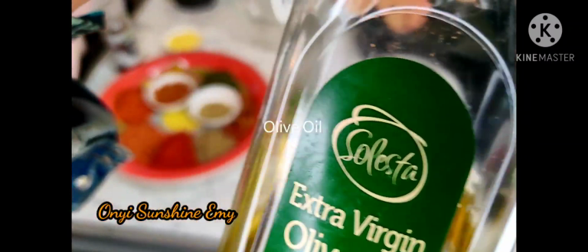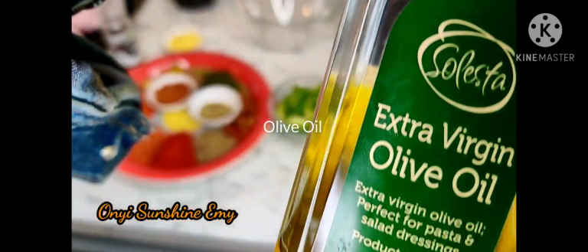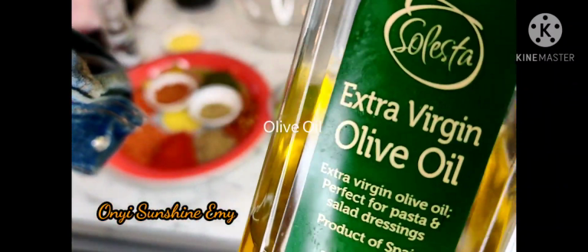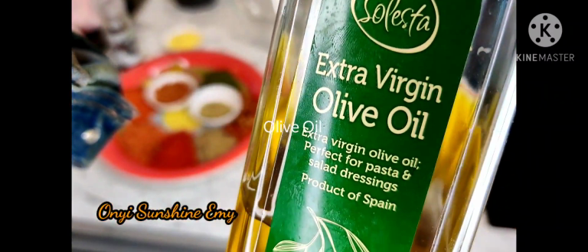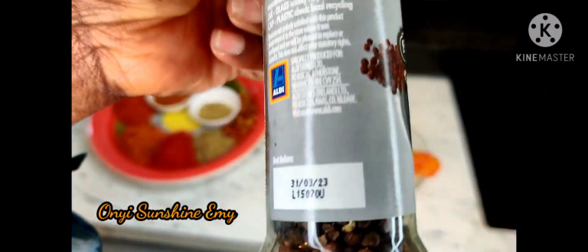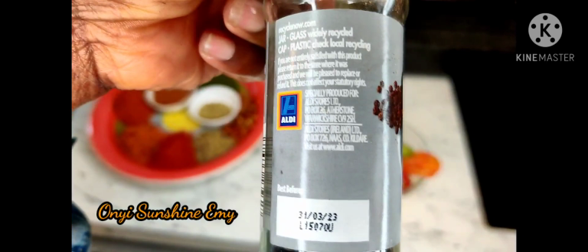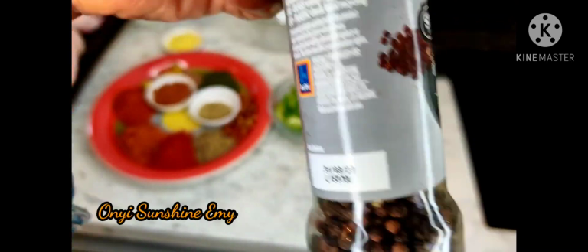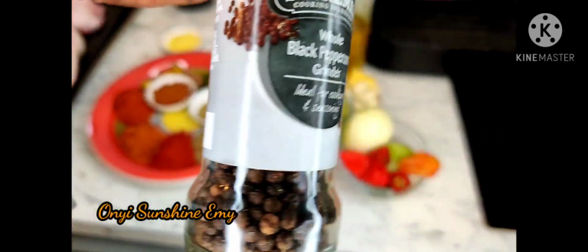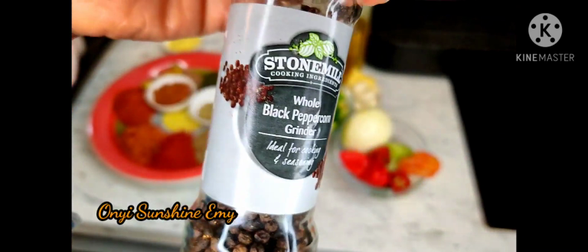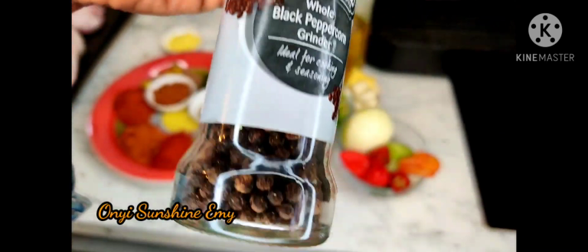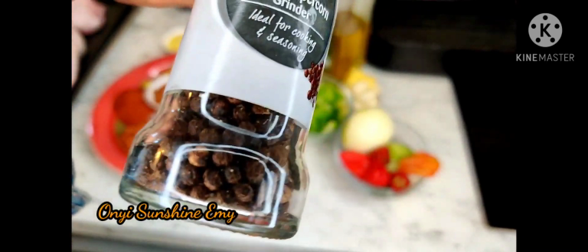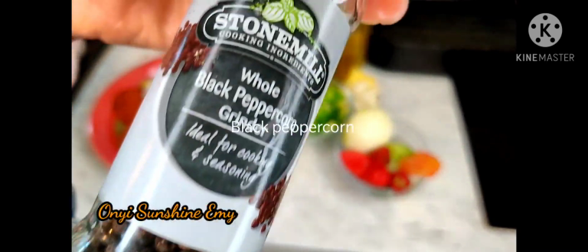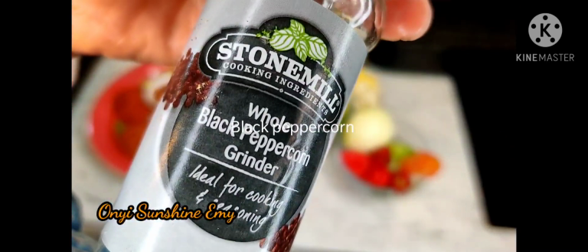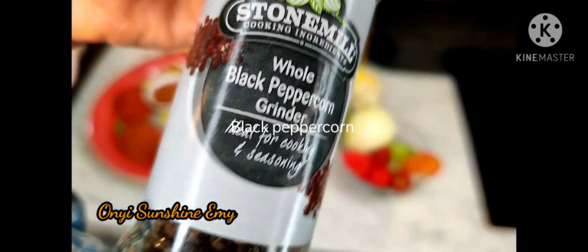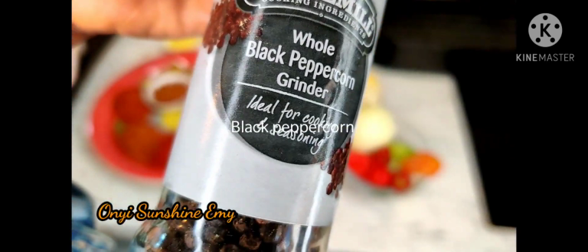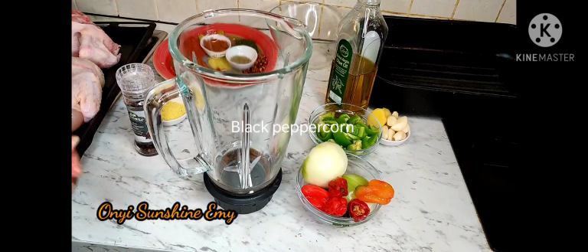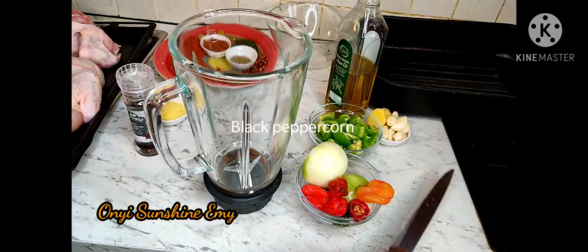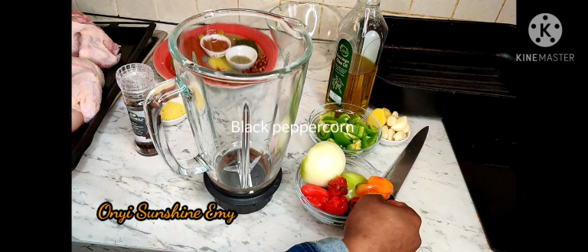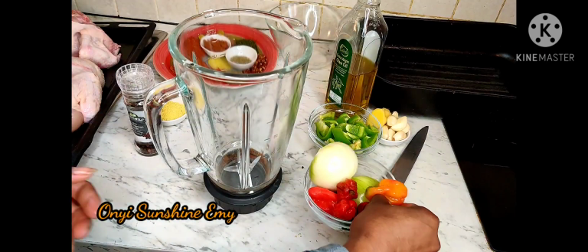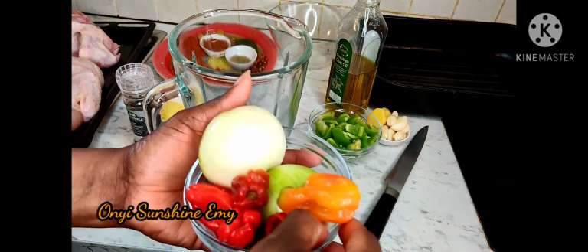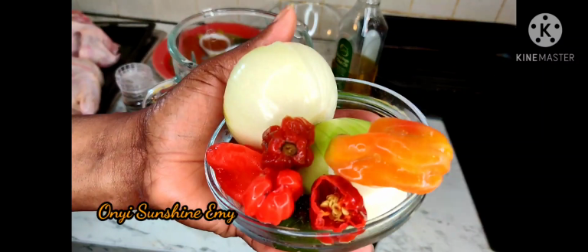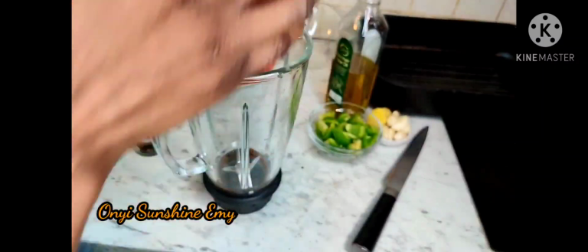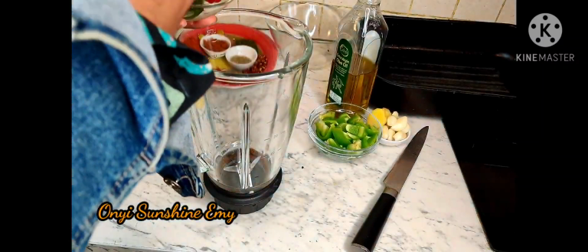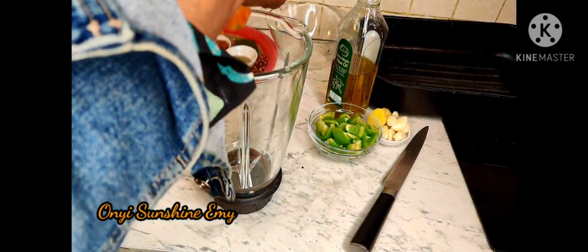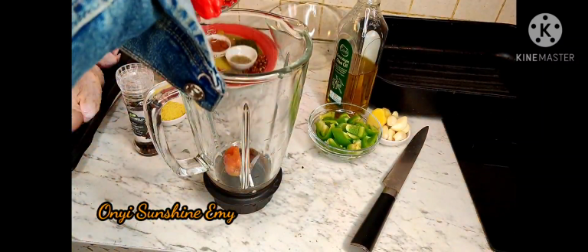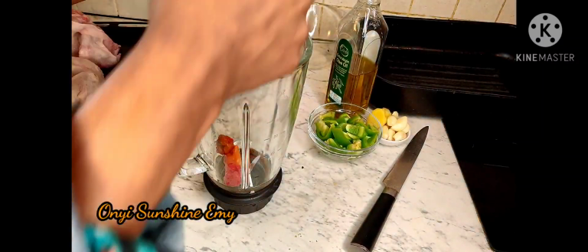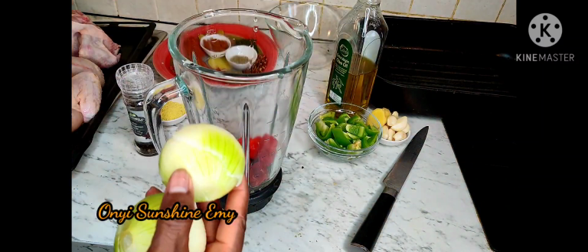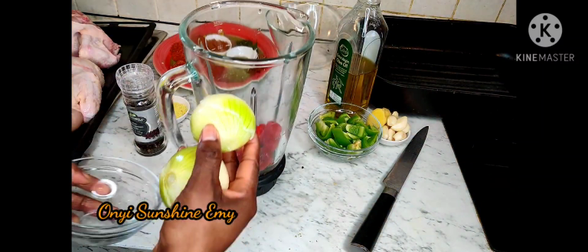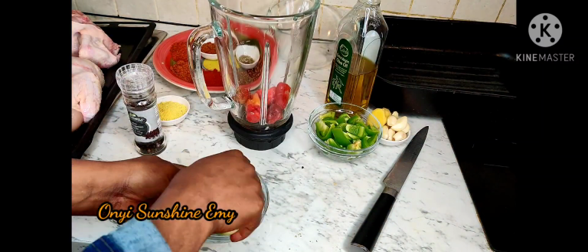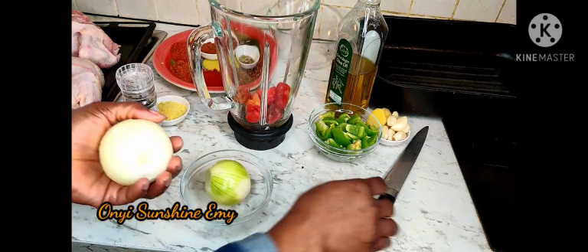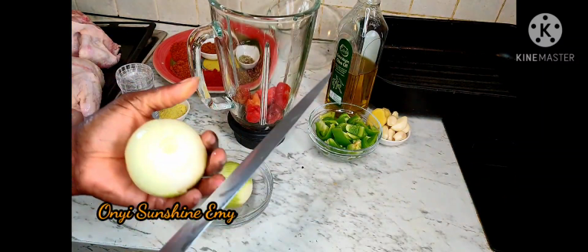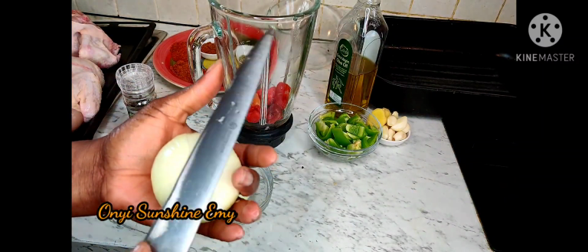Olive oil — but you can use sunflower or vegetable oil if you want — and black pepper. So we're going to begin by blending some of our ingredients.